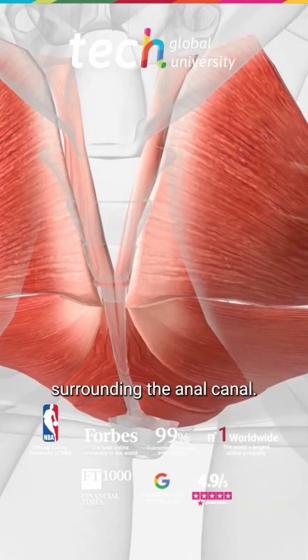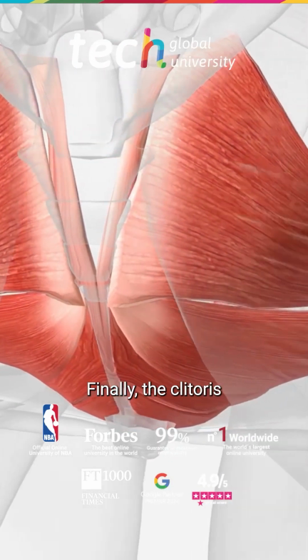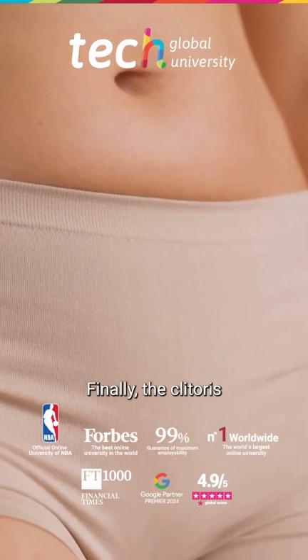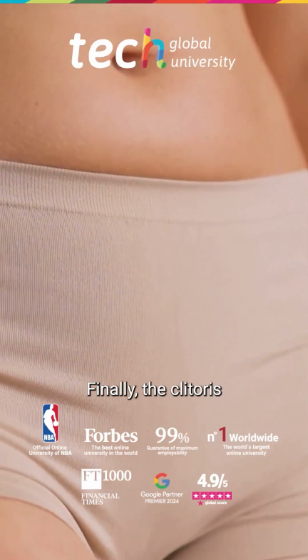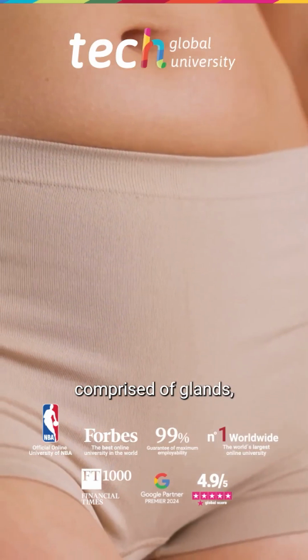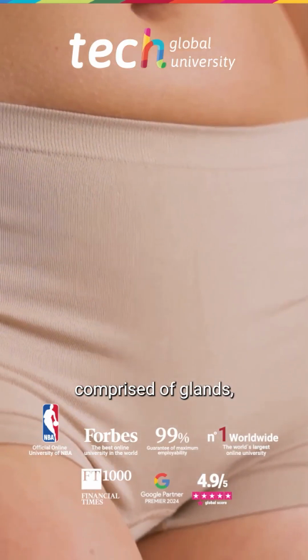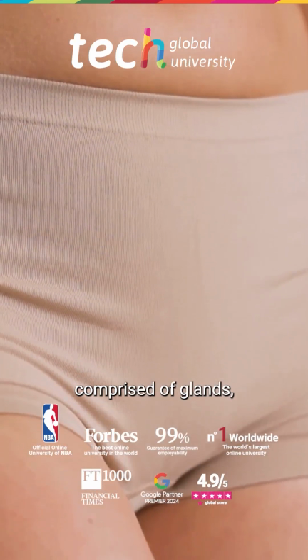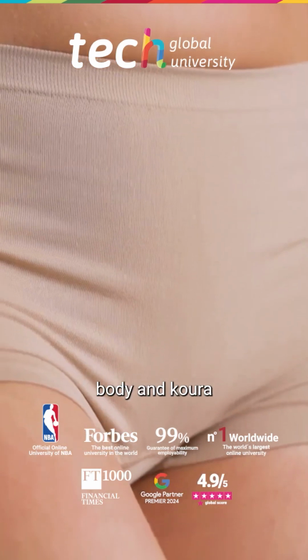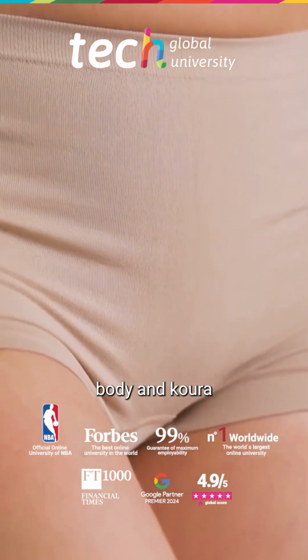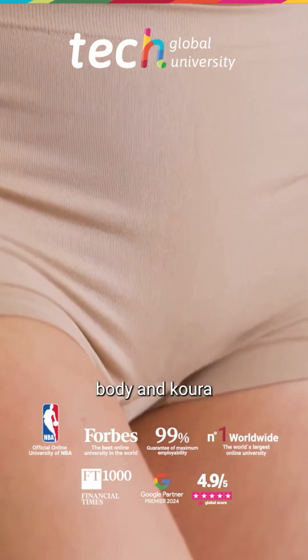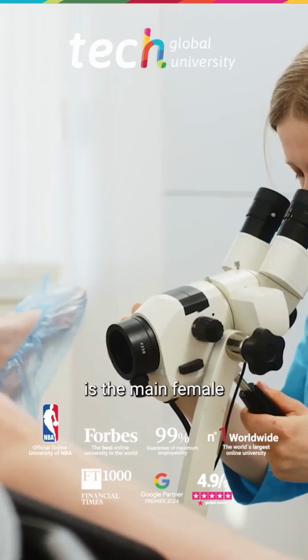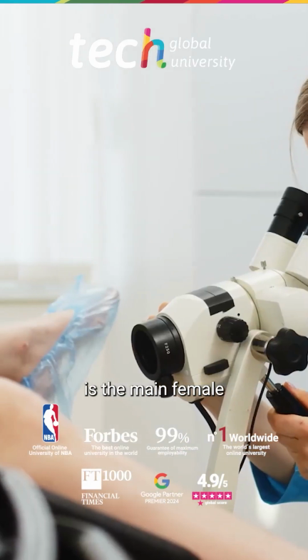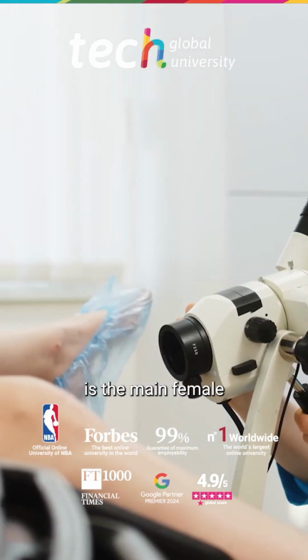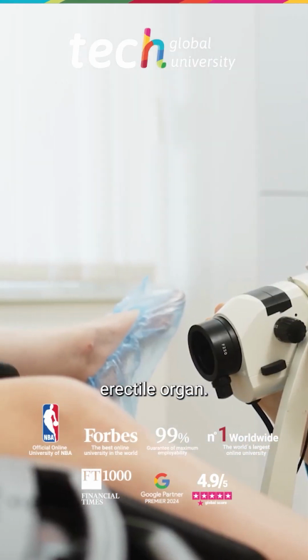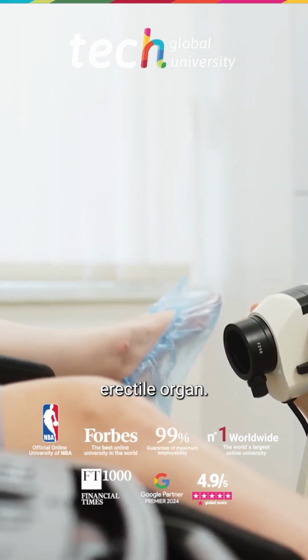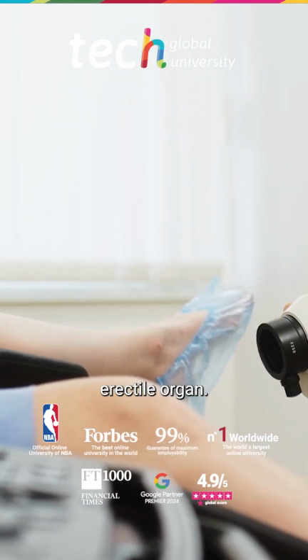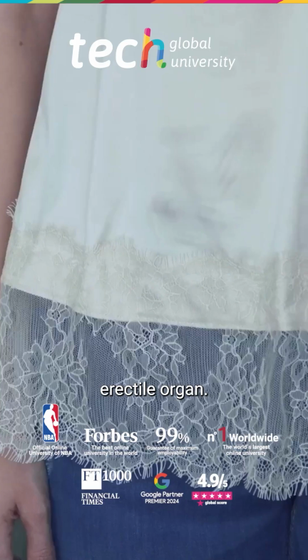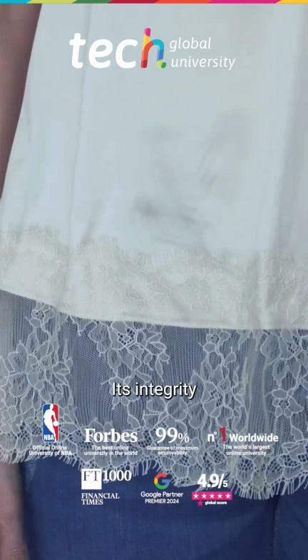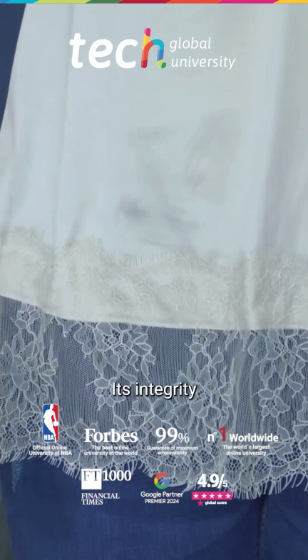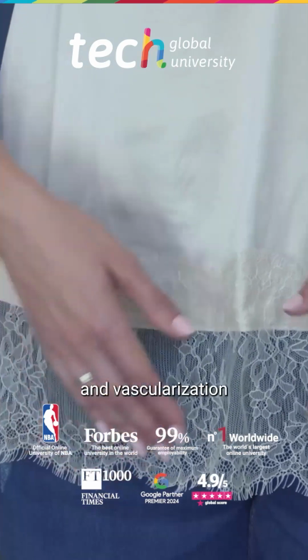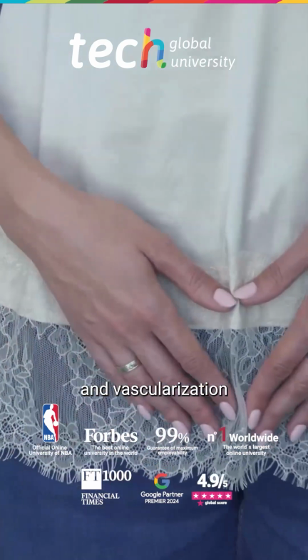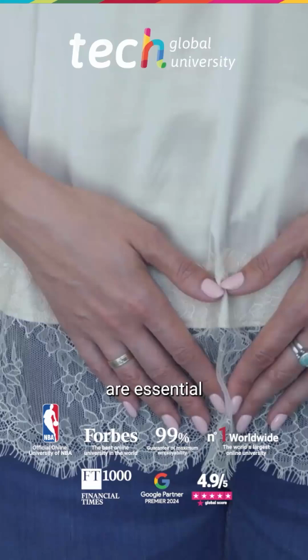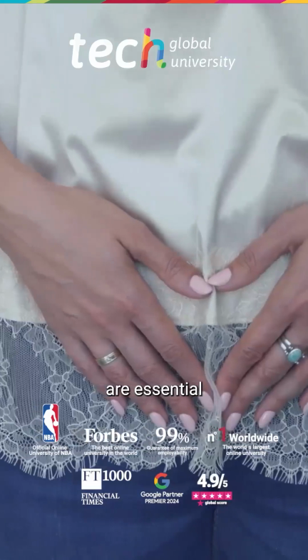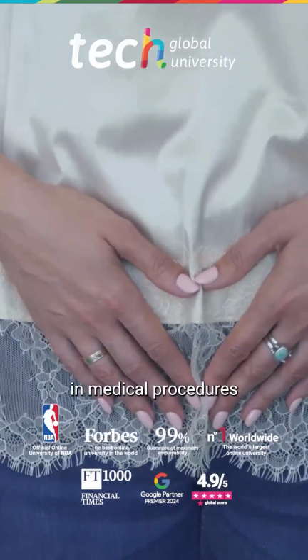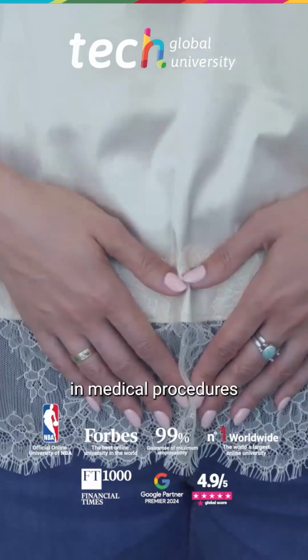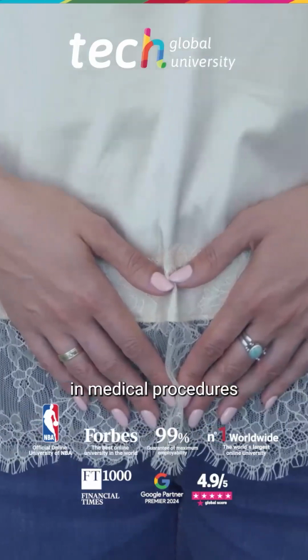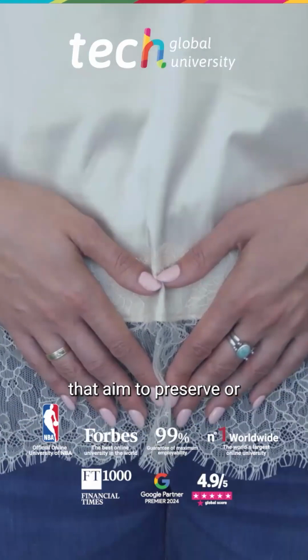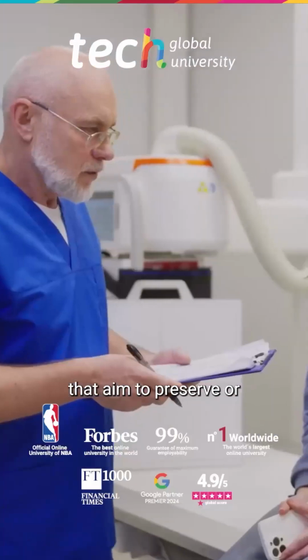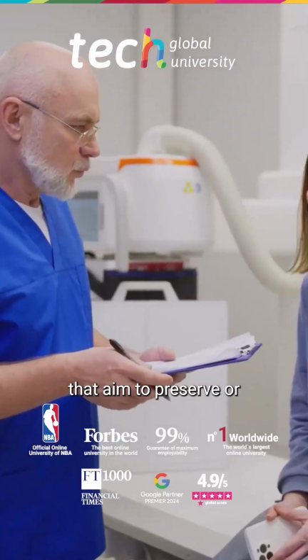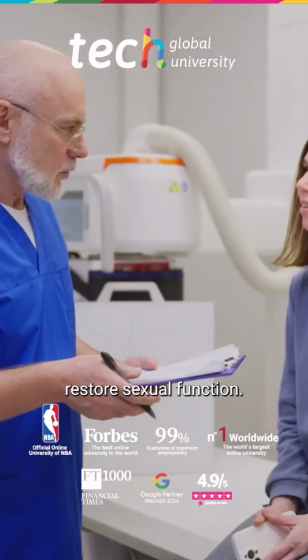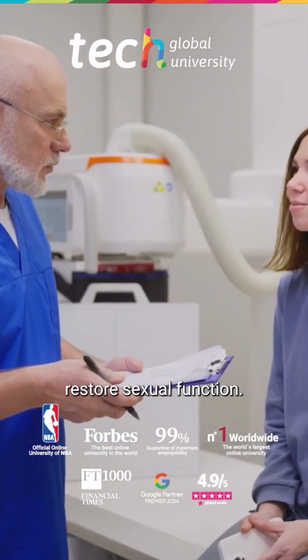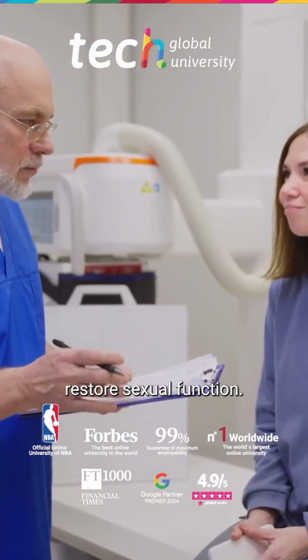Finally, the clitoris, comprised of glans, body, and crura, is the main female erectile organ. Its integrity and vascularization are essential in medical procedures that aim to preserve or restore sexual function.